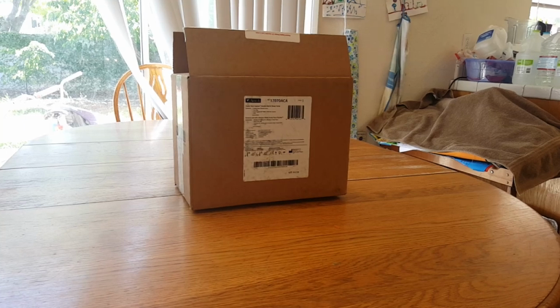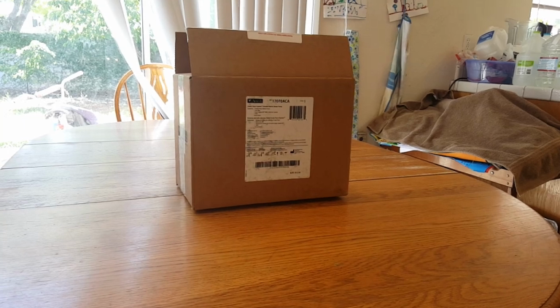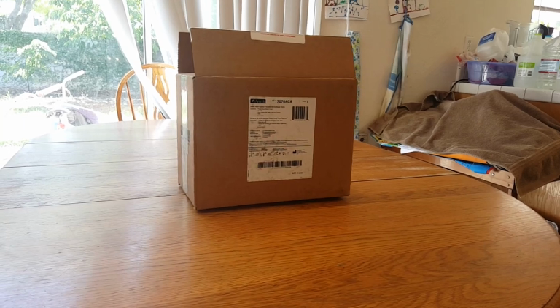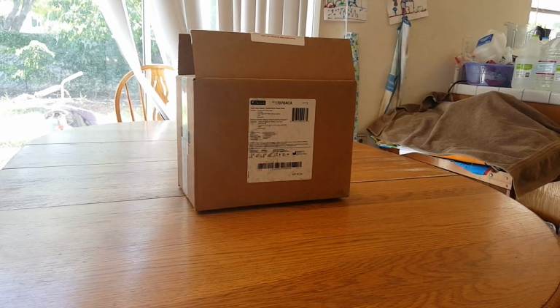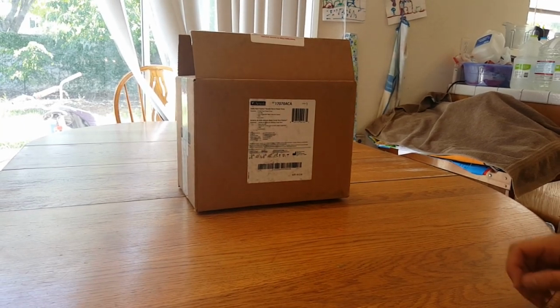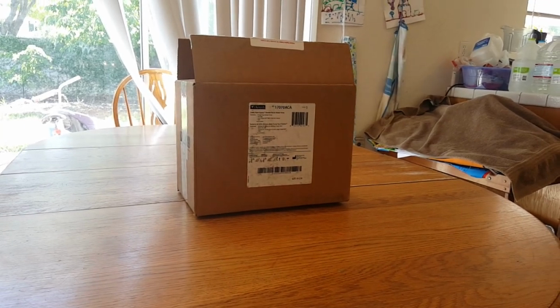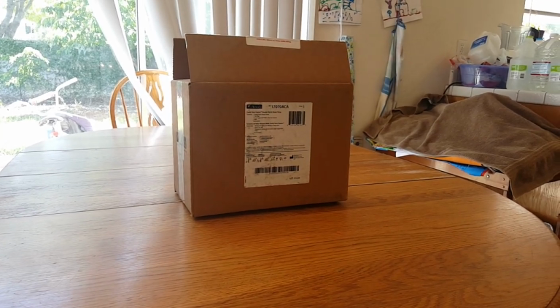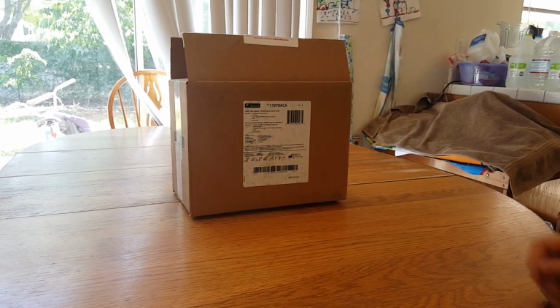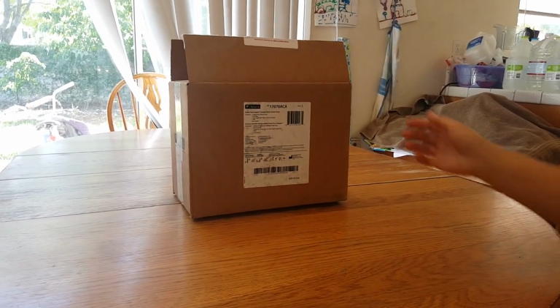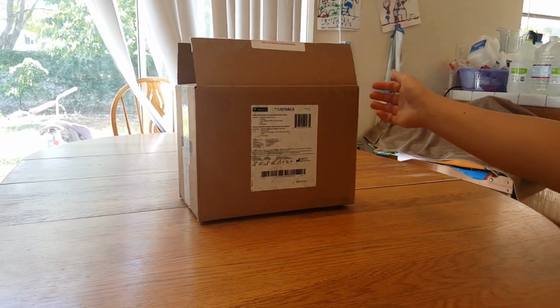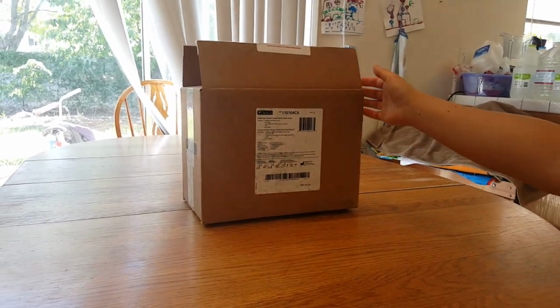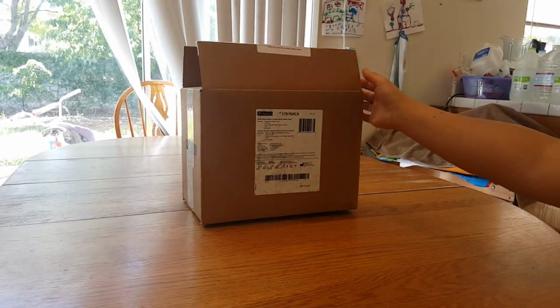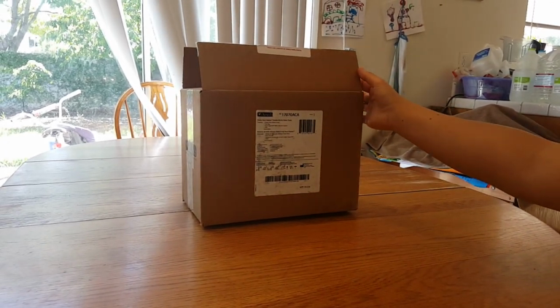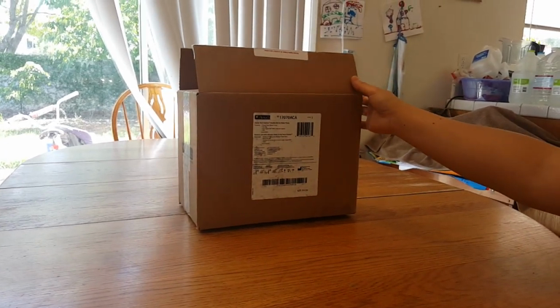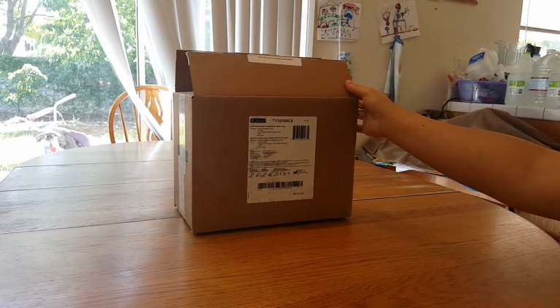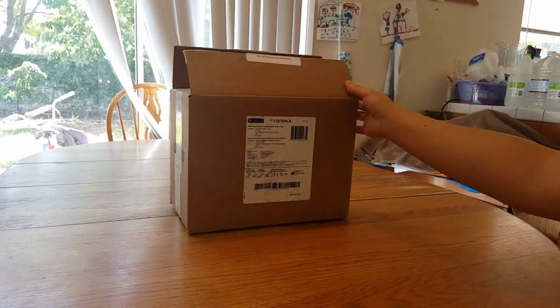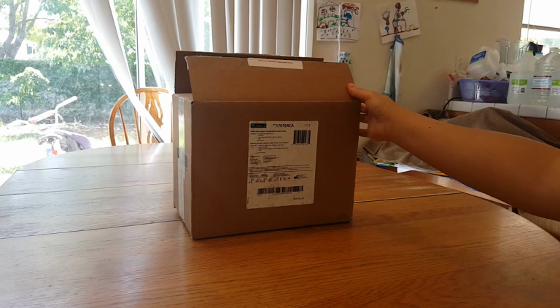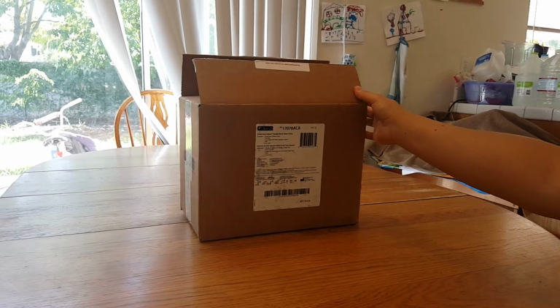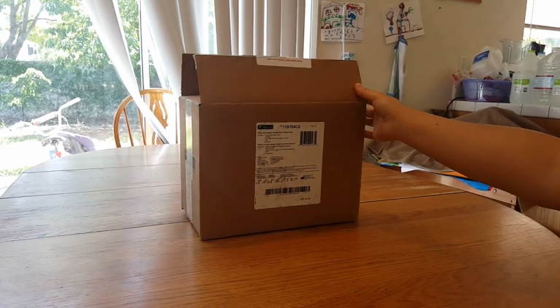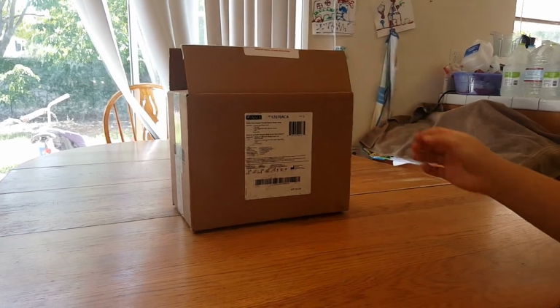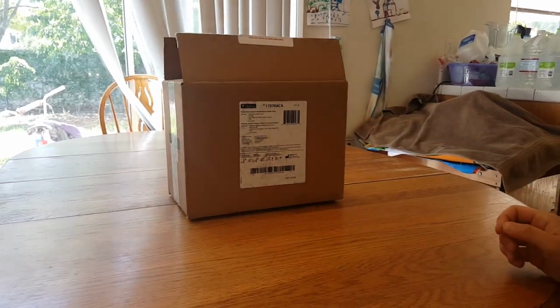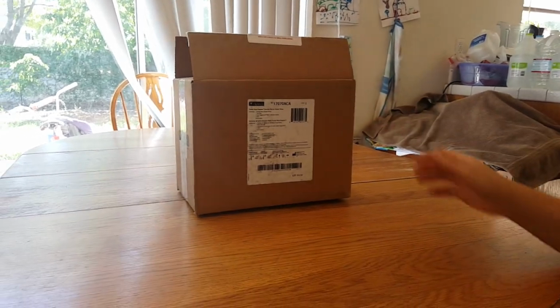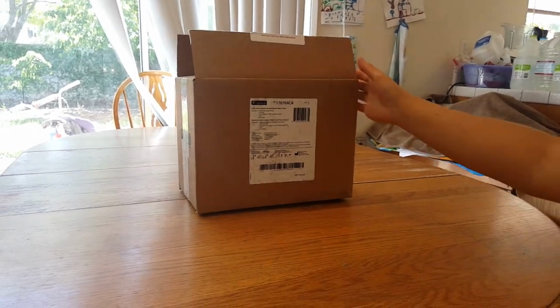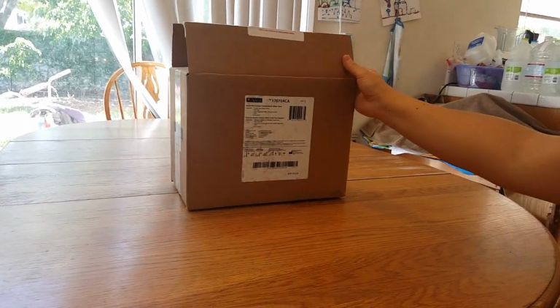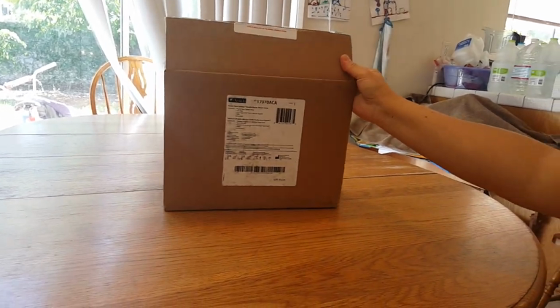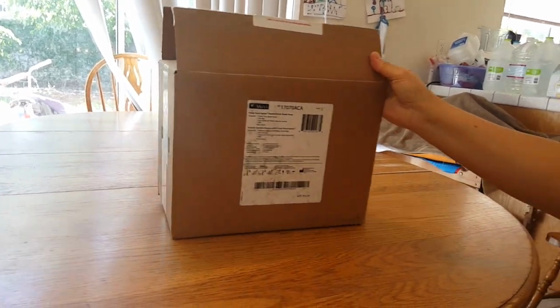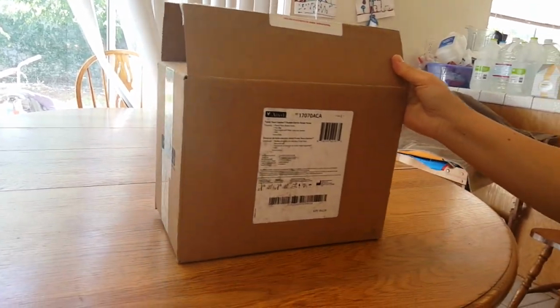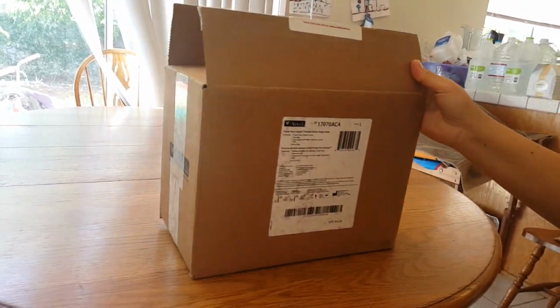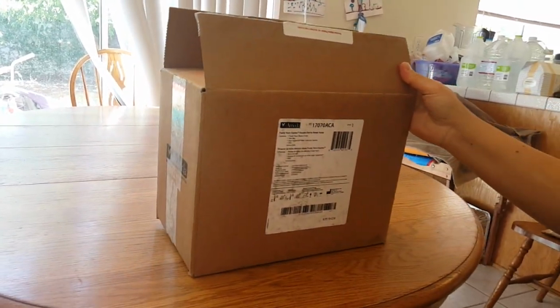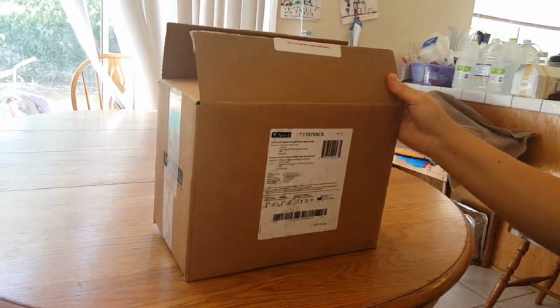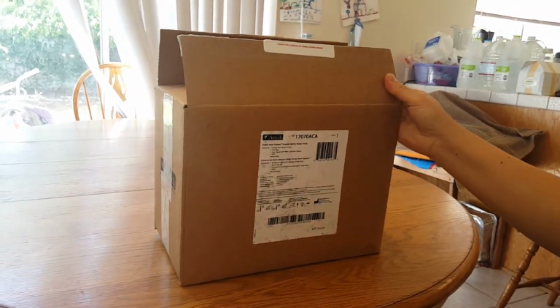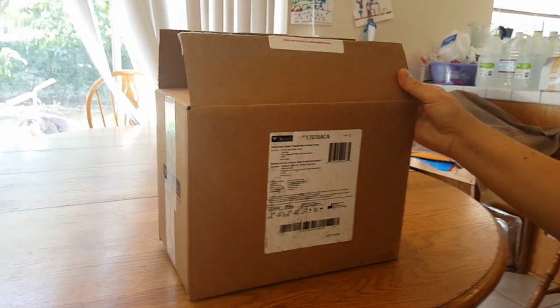Hey guys, welcome to our awesome home life vlogs. Today I will be unboxing the Amida Purely Yours Express Double Electric Breast Pump.